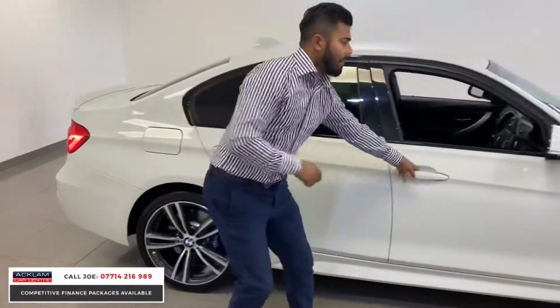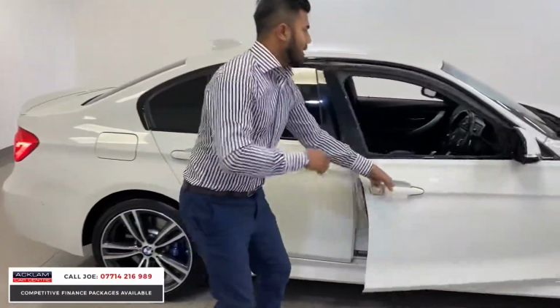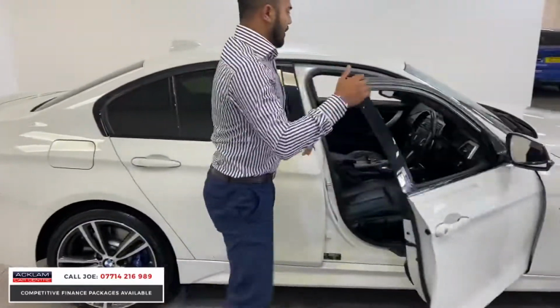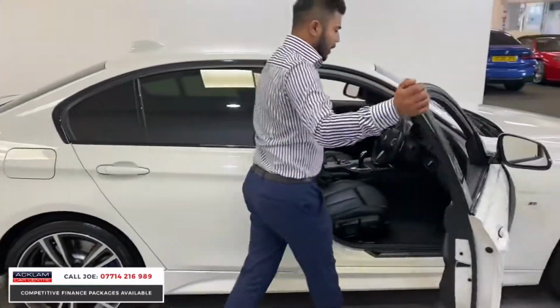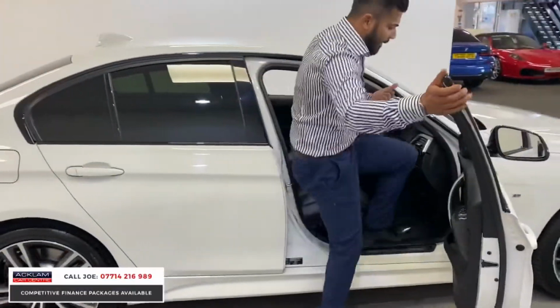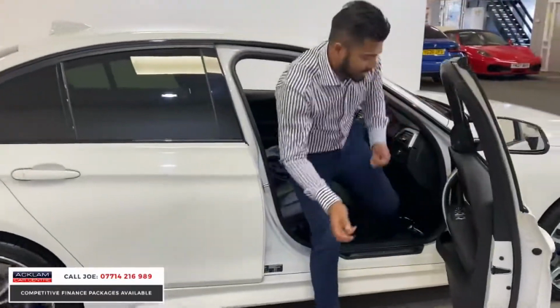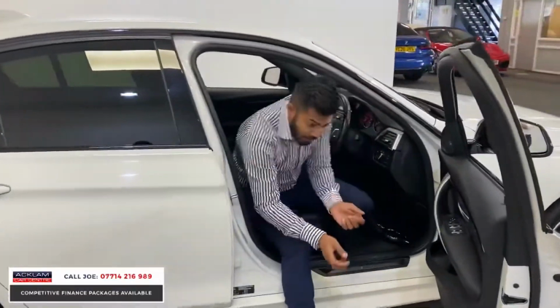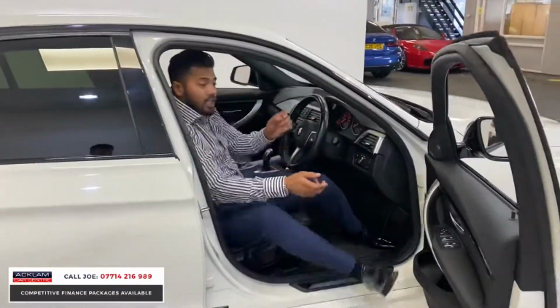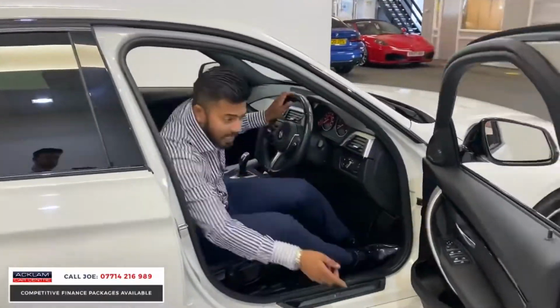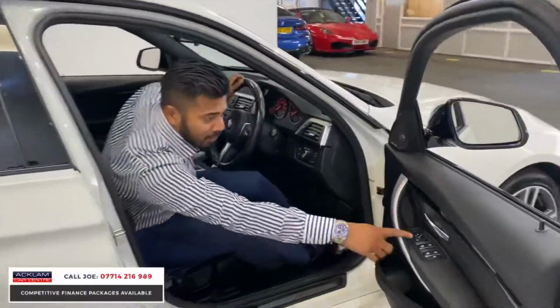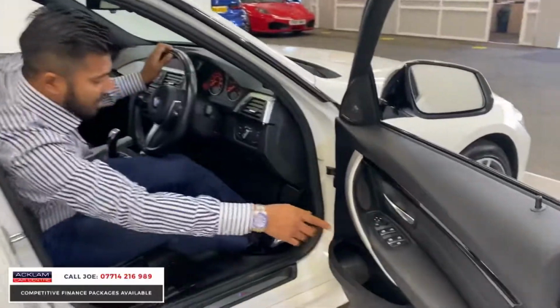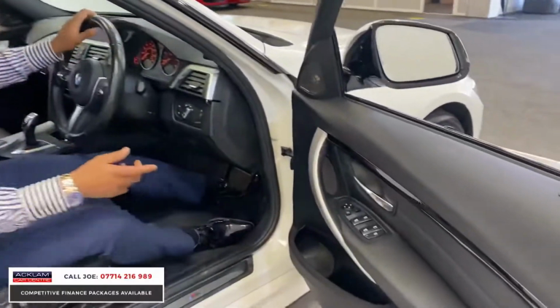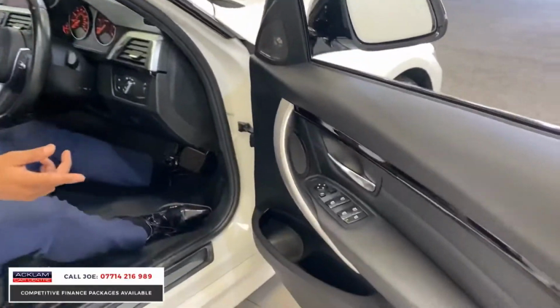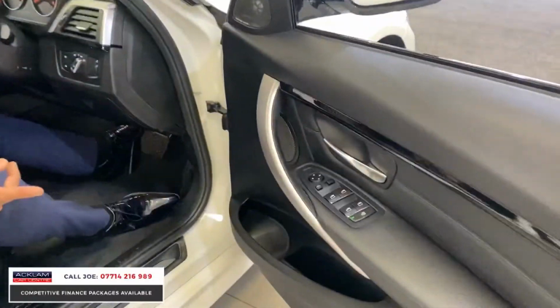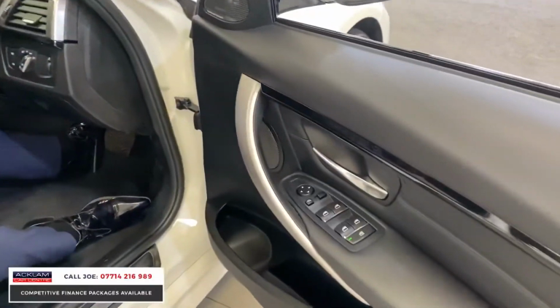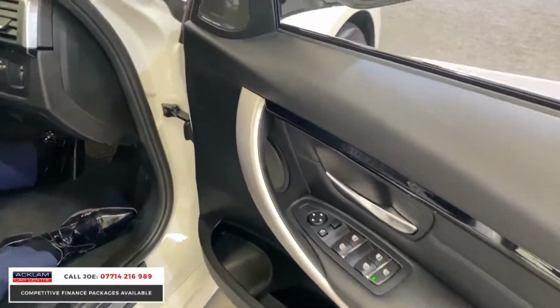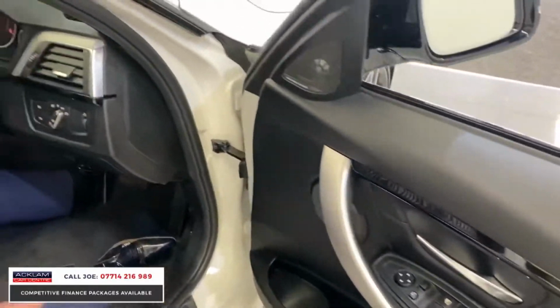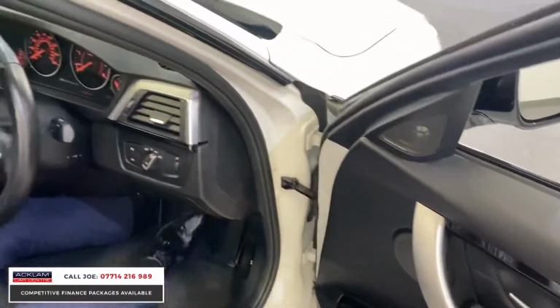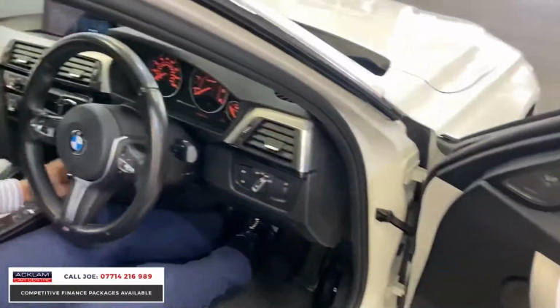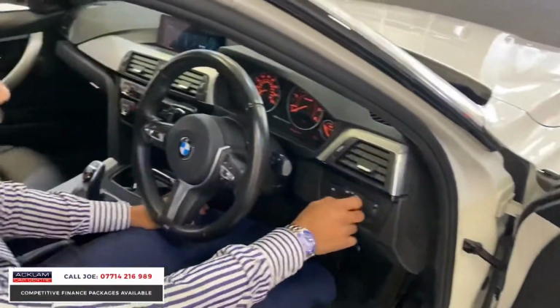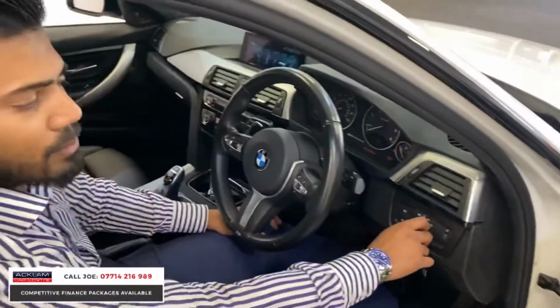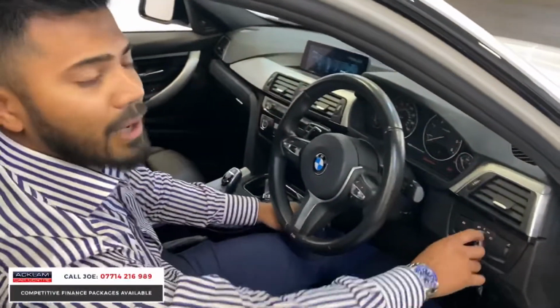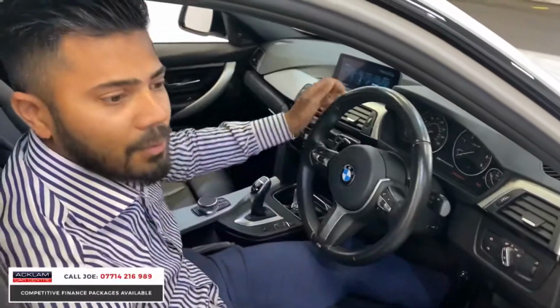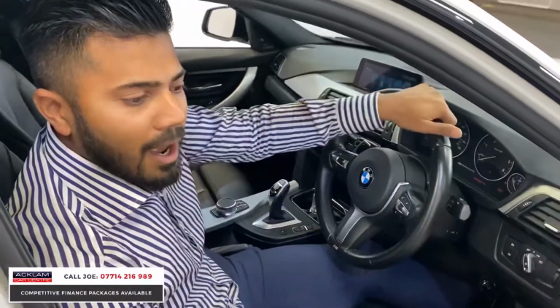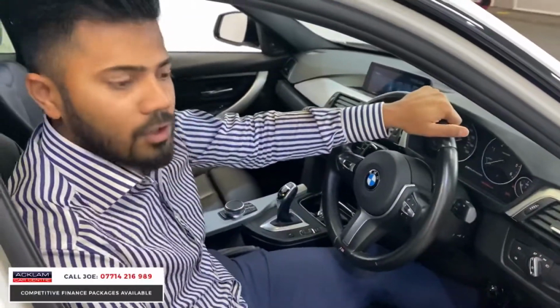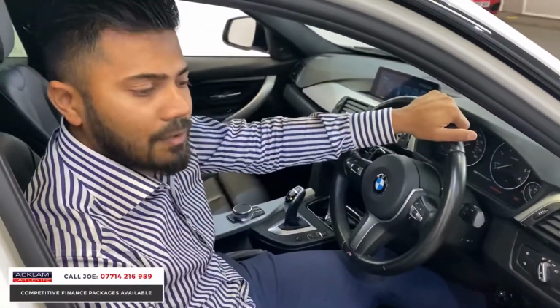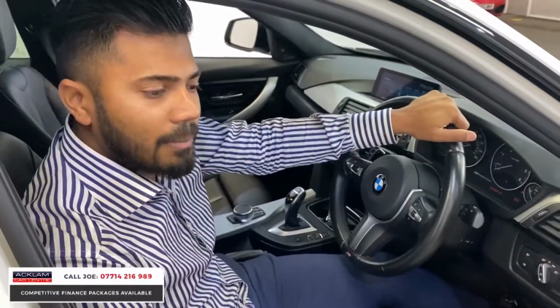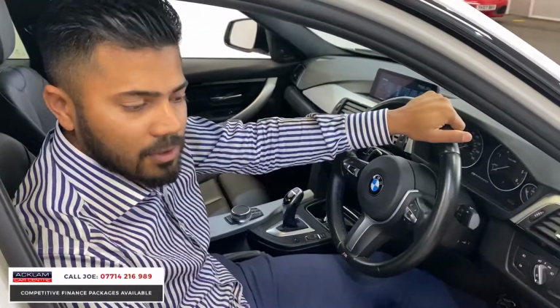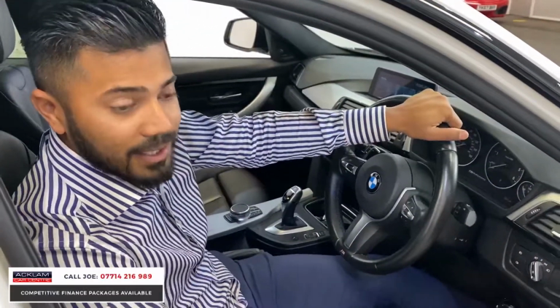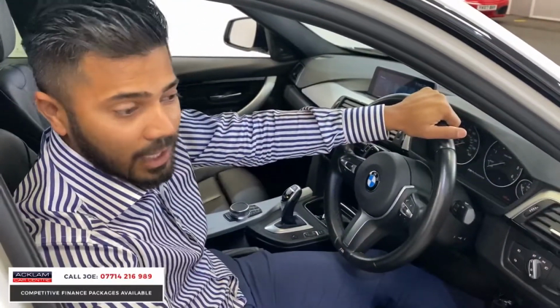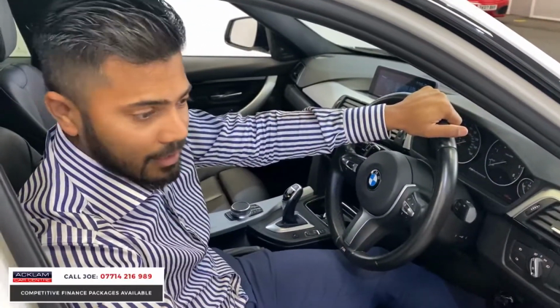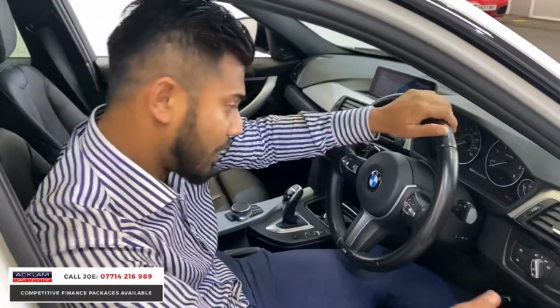And as you come in, automatic headlights. Another extra is electric folding mirrors — it's amazing how a car costing nearly £40,000 brand new hasn't got electric folding mirrors as standard, so it's a great extra that this one has.